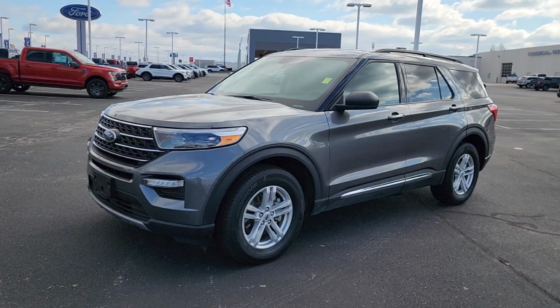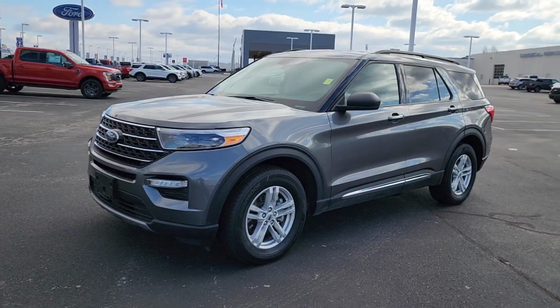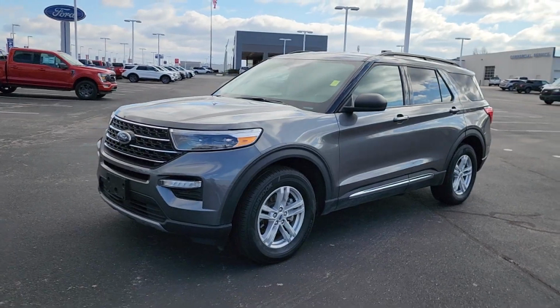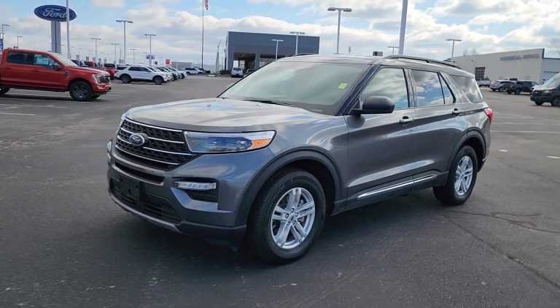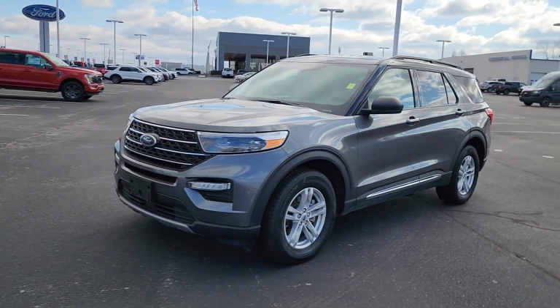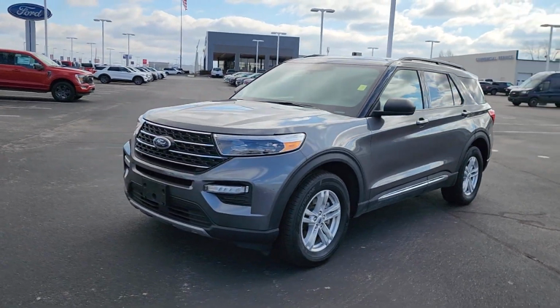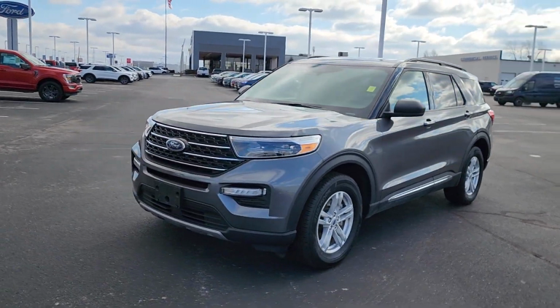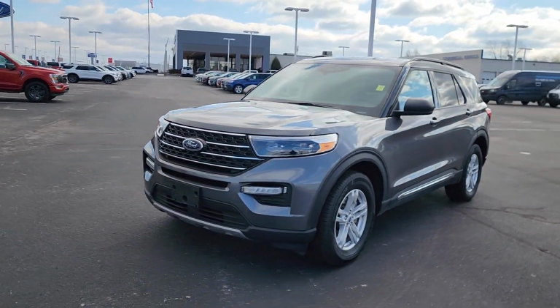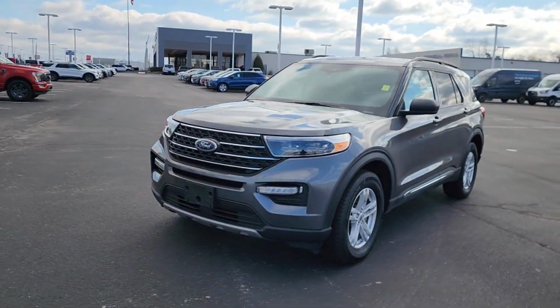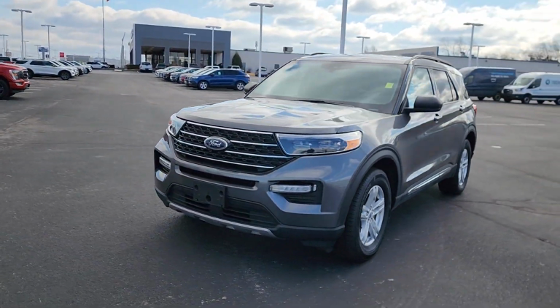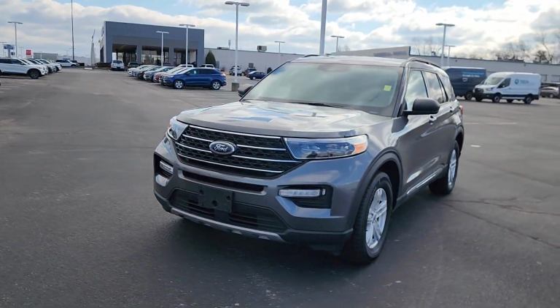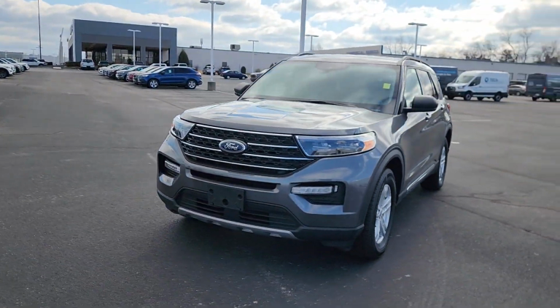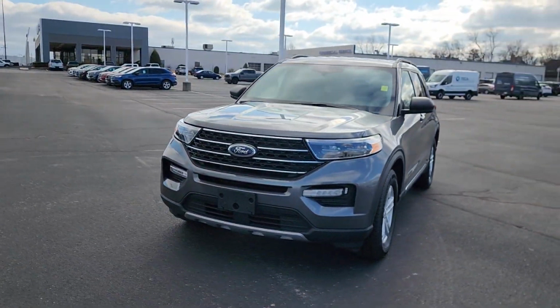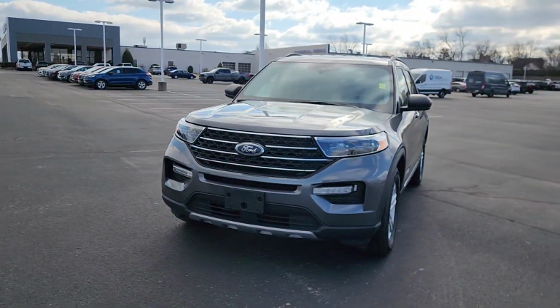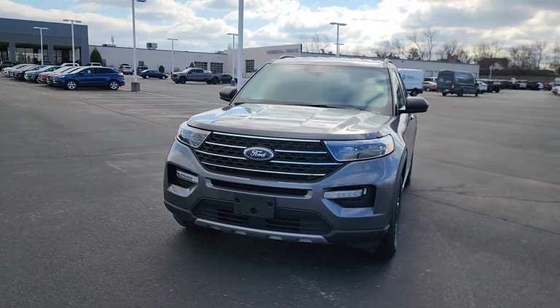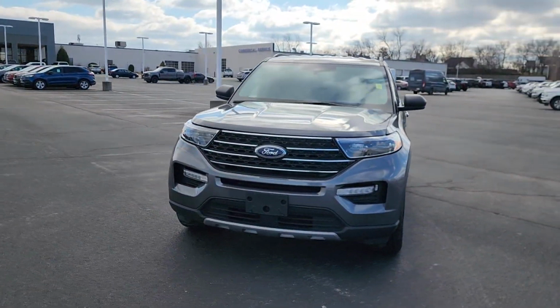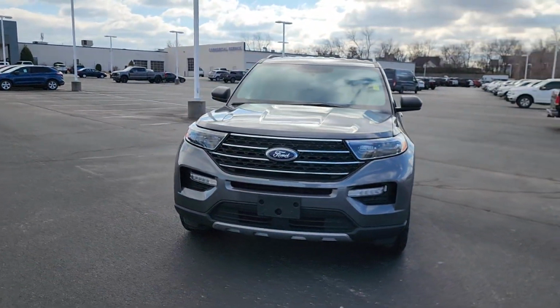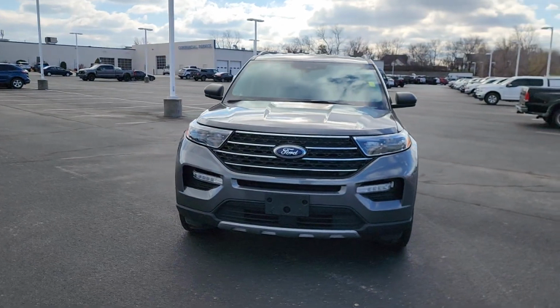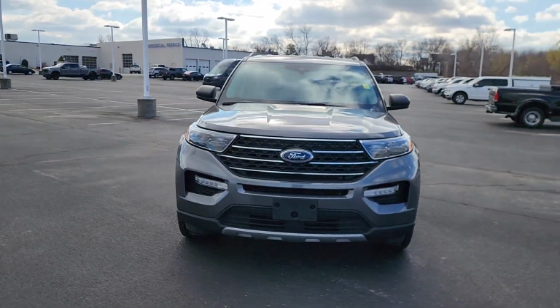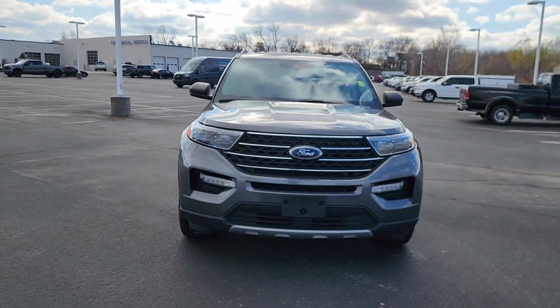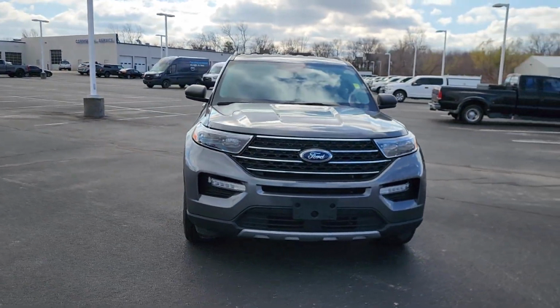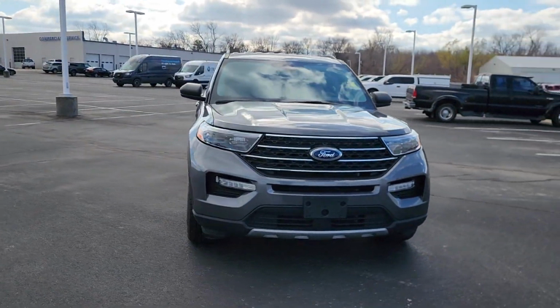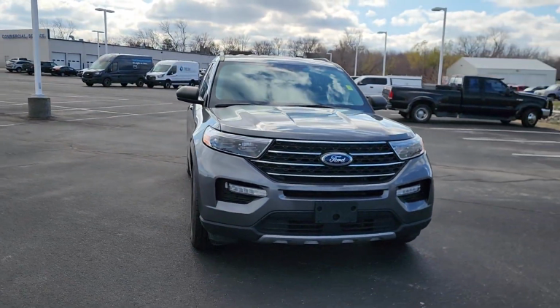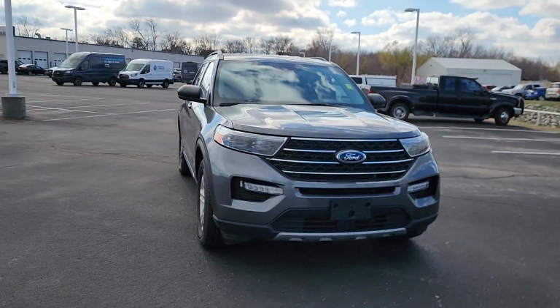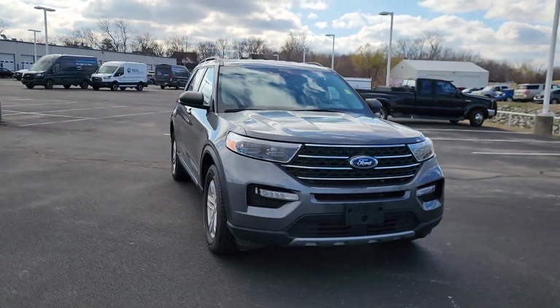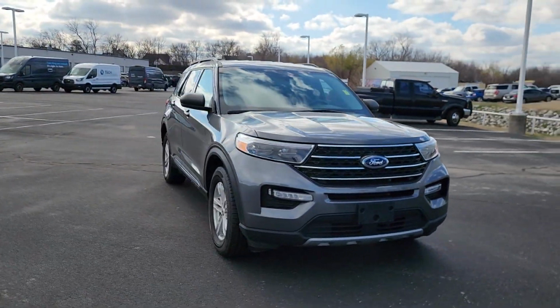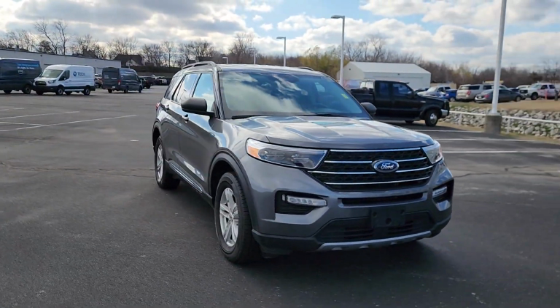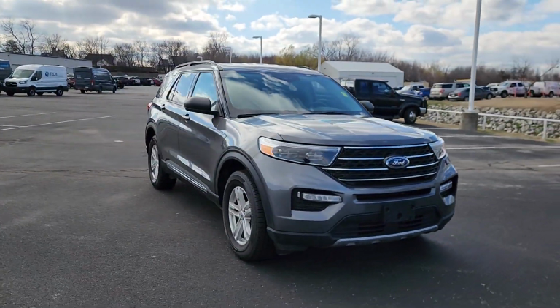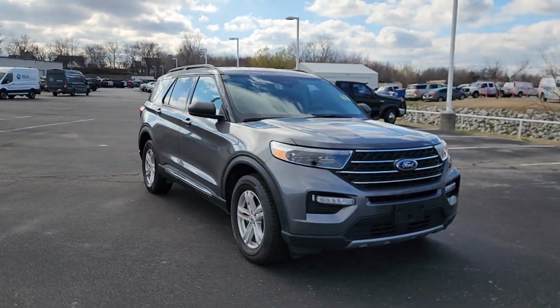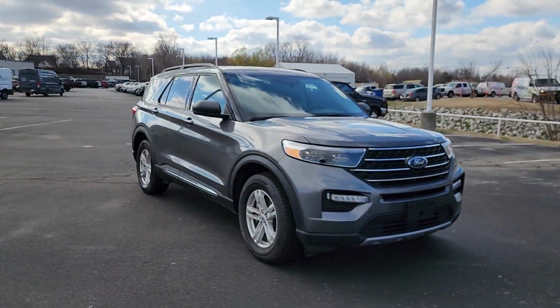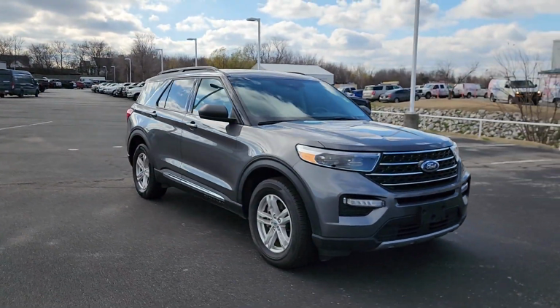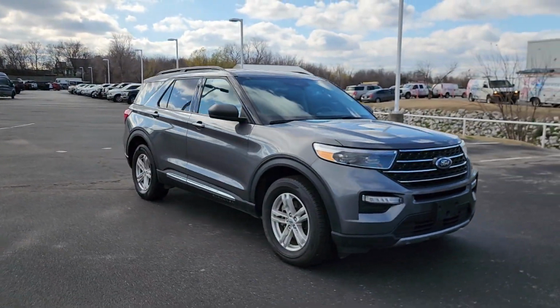Introducing the 2023 Ford Explorer. With less than 25,000 miles on the odometer, this vehicle stands out from the rest.